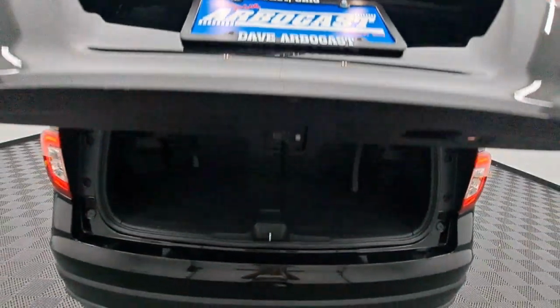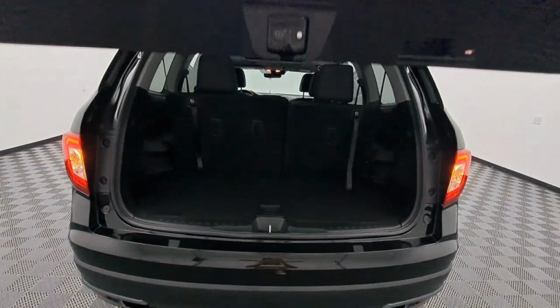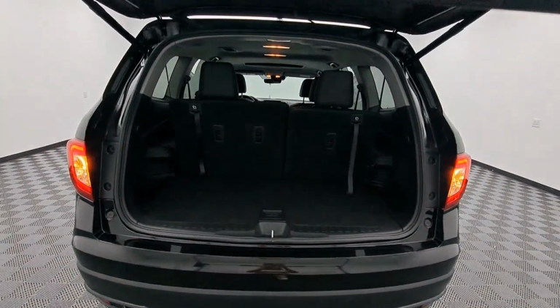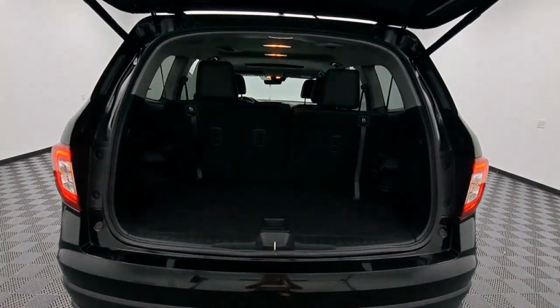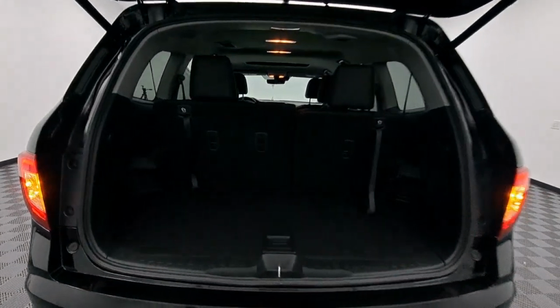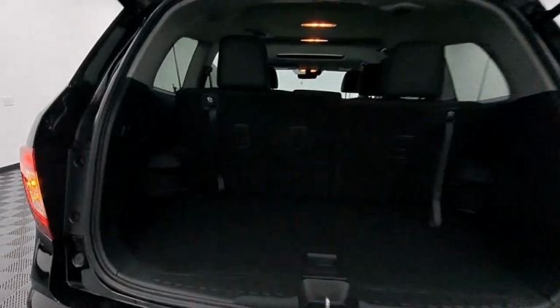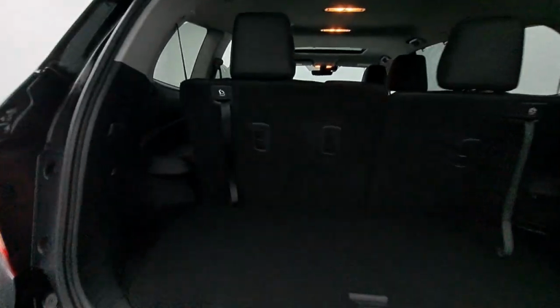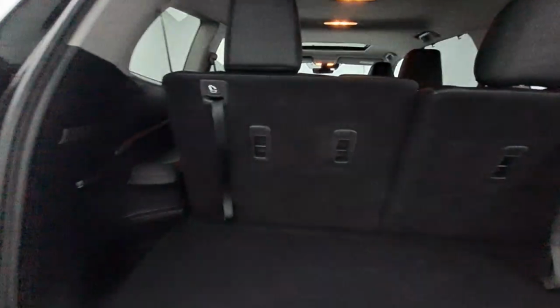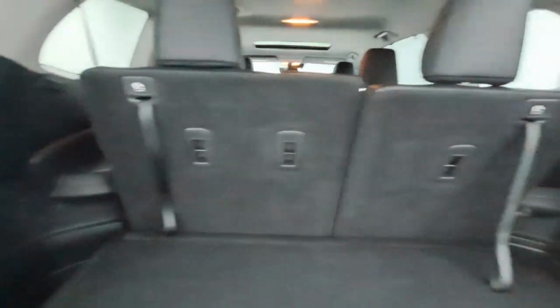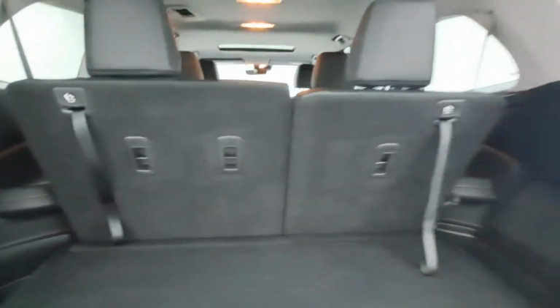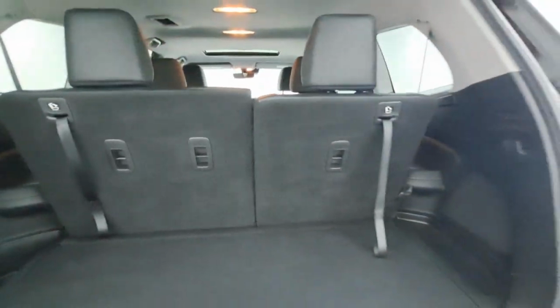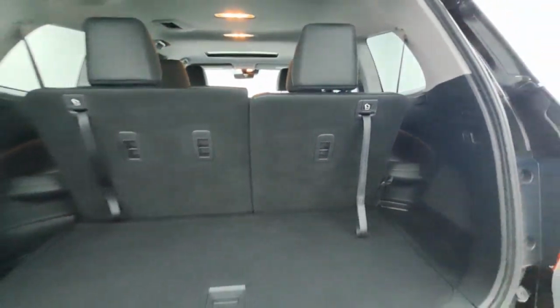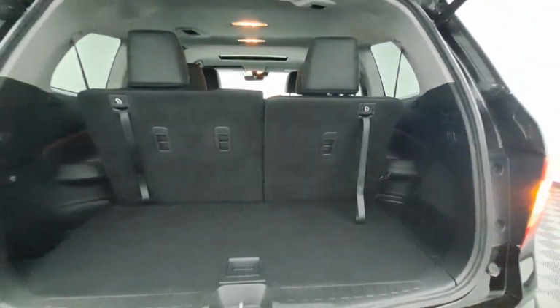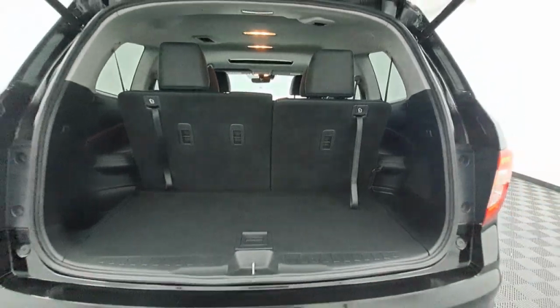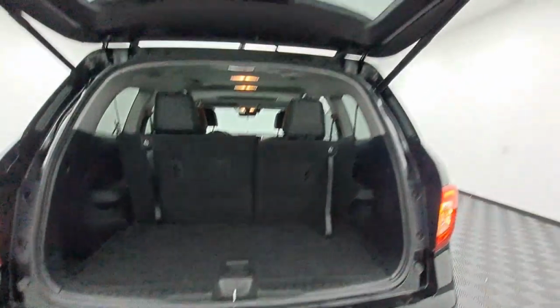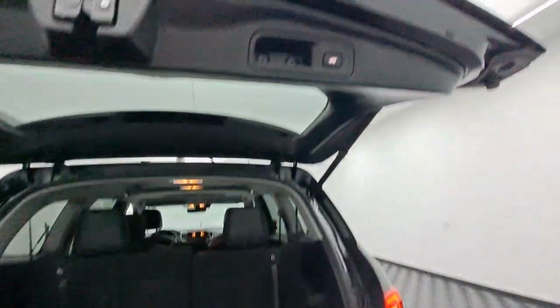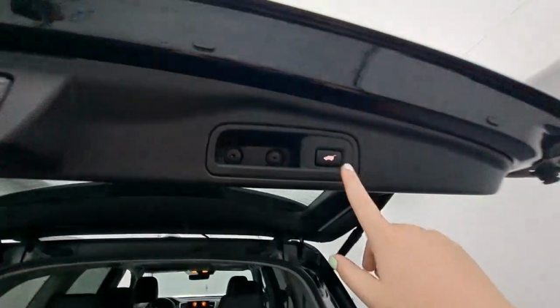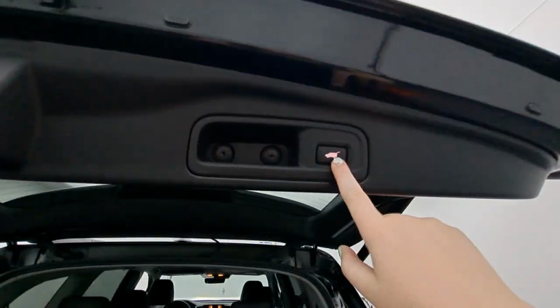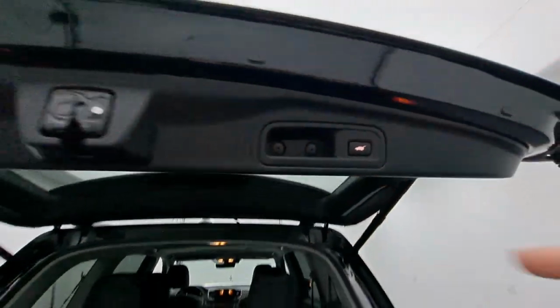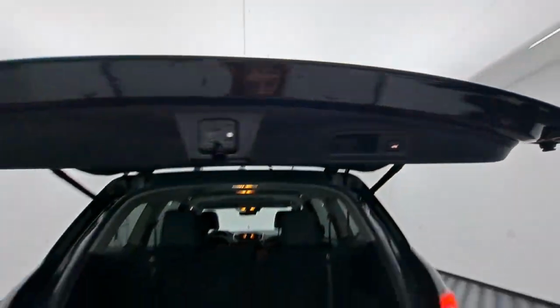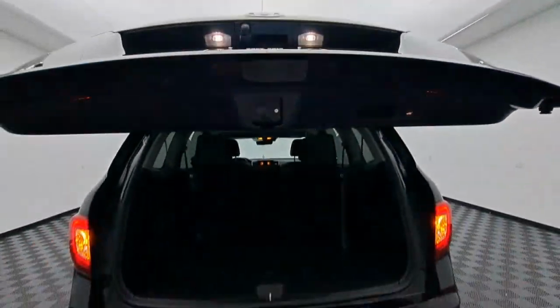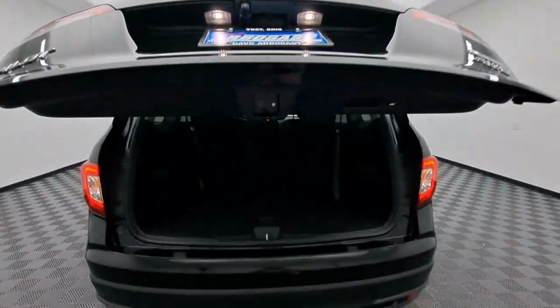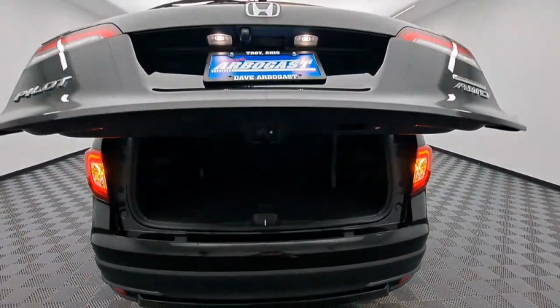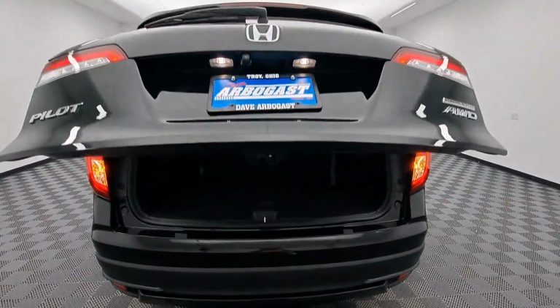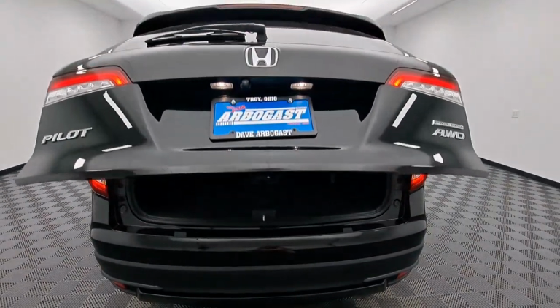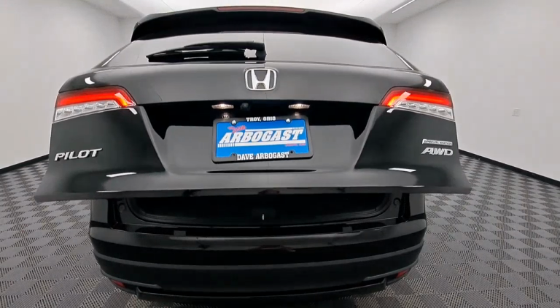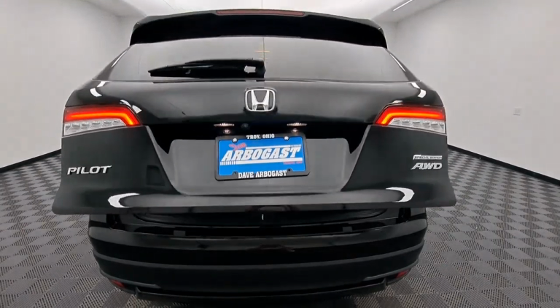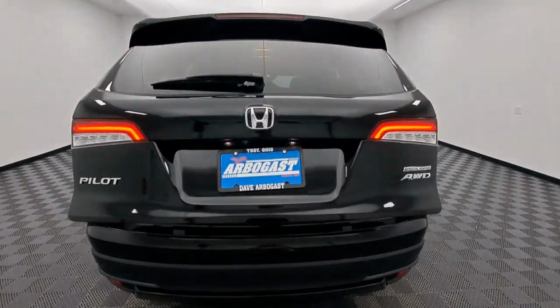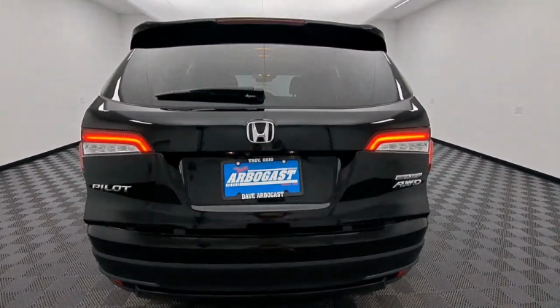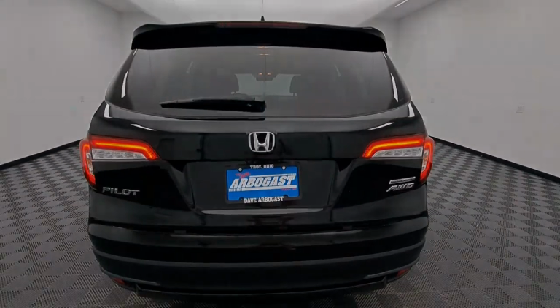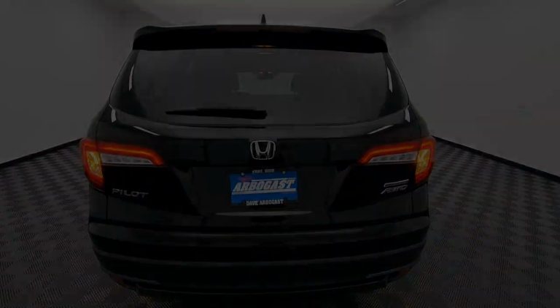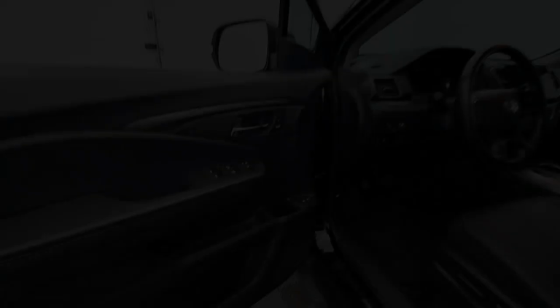Apple CarPlay and/or Android Auto, pre-collision system, all-wheel drive, sunroof/moonroof, heated driver's seat, keyless entry, satellite radio, power liftgate, backup camera, fog lamps.